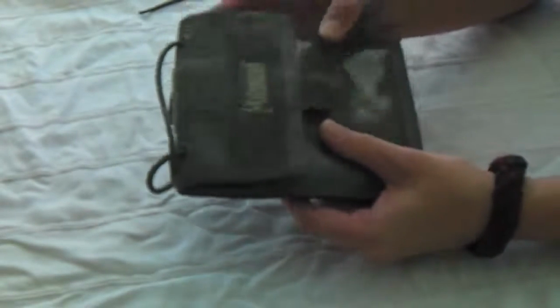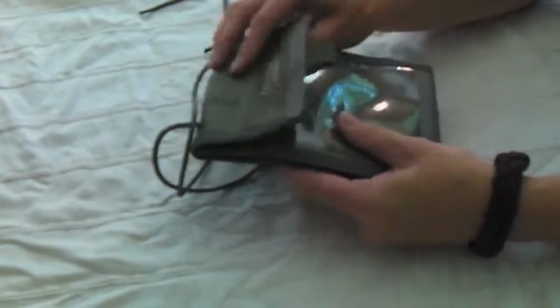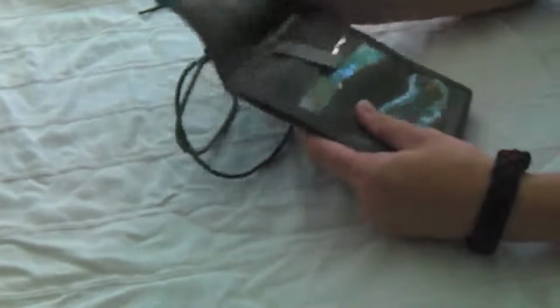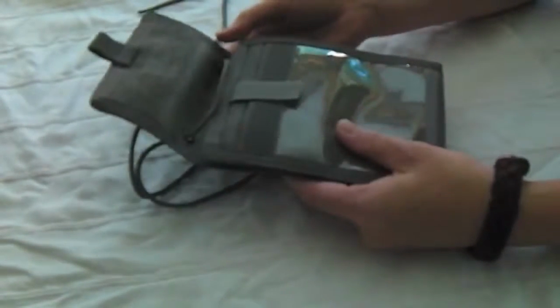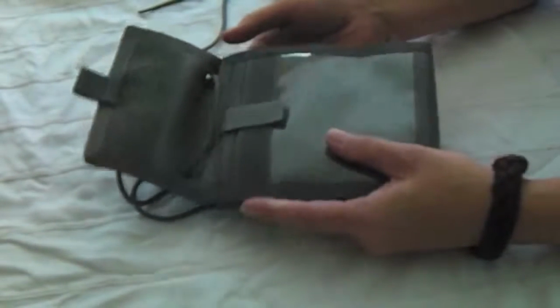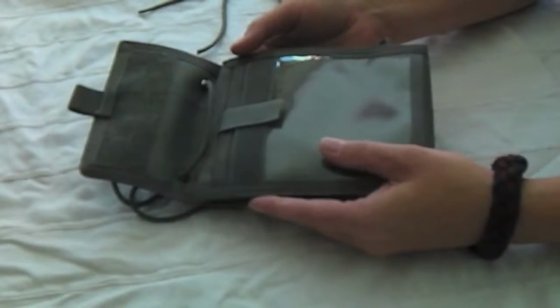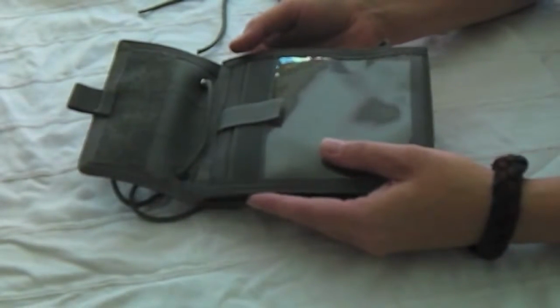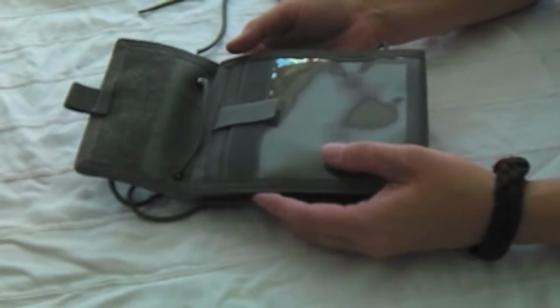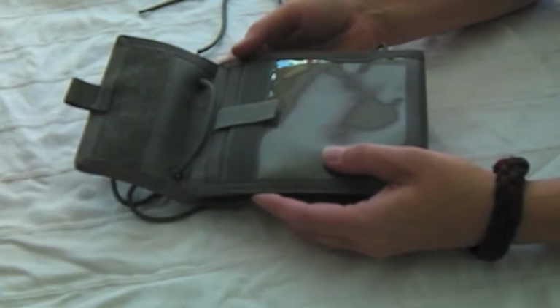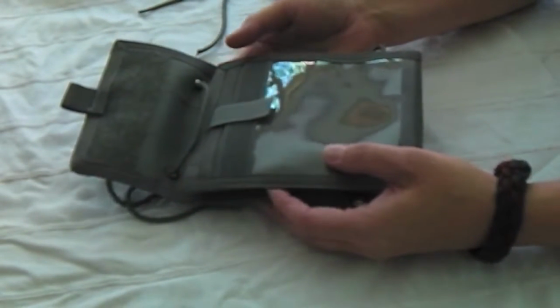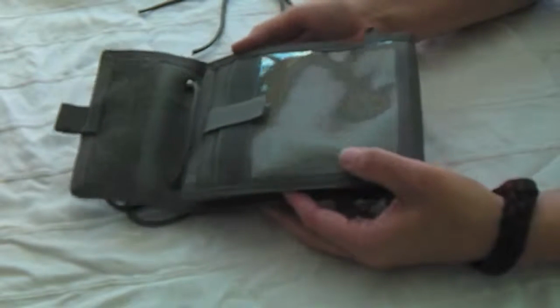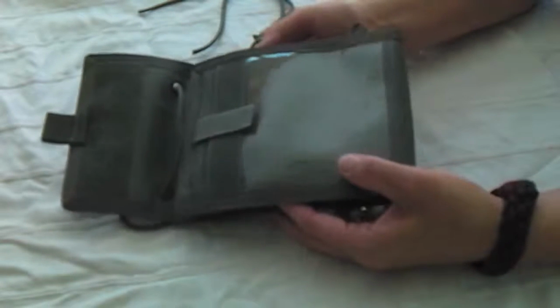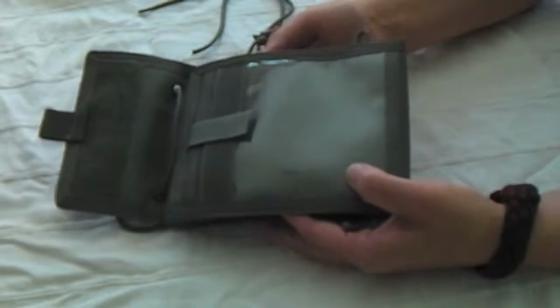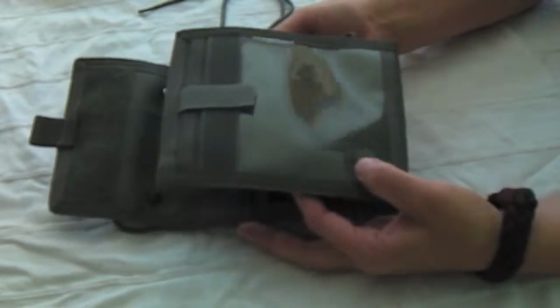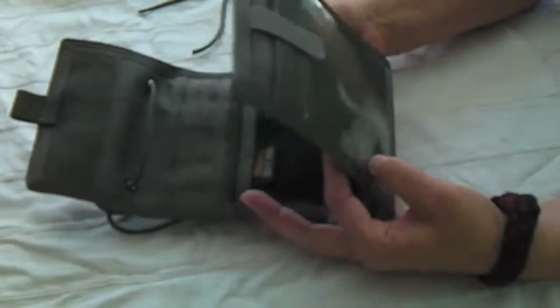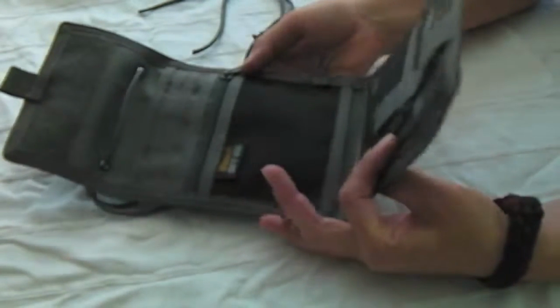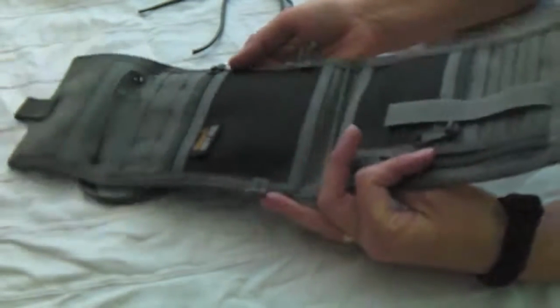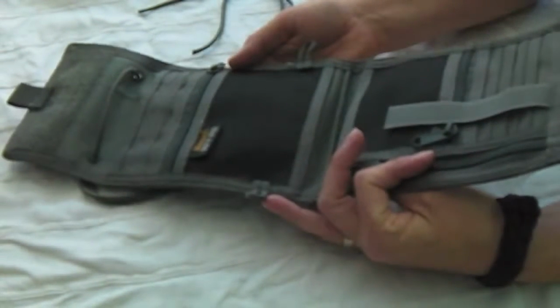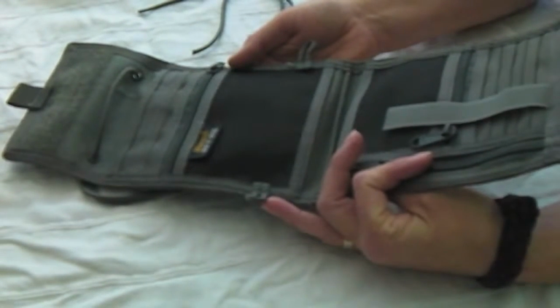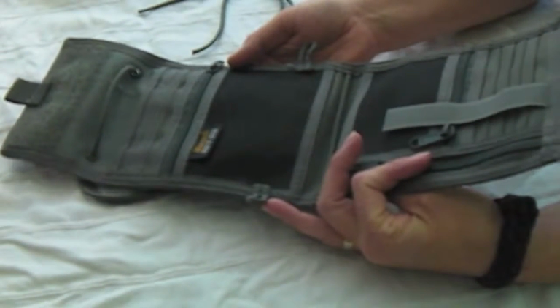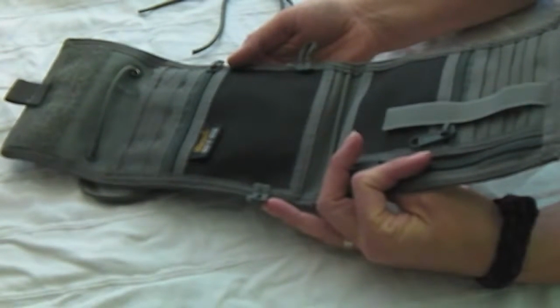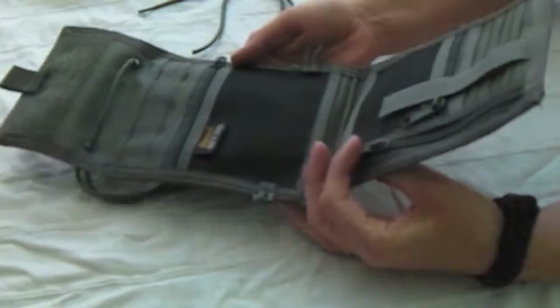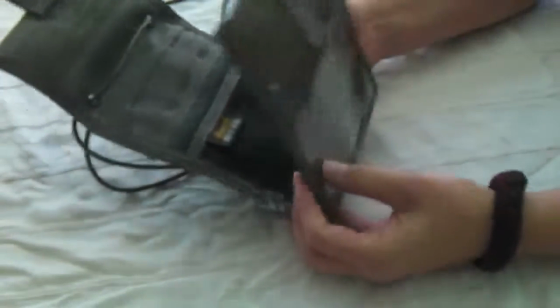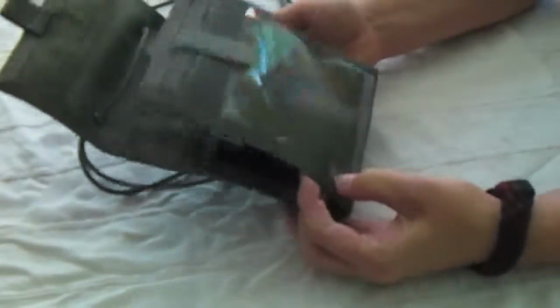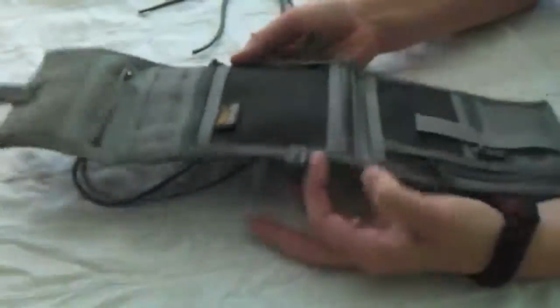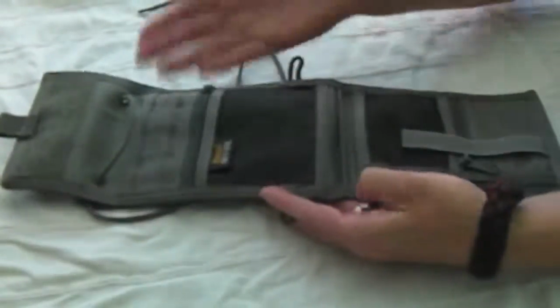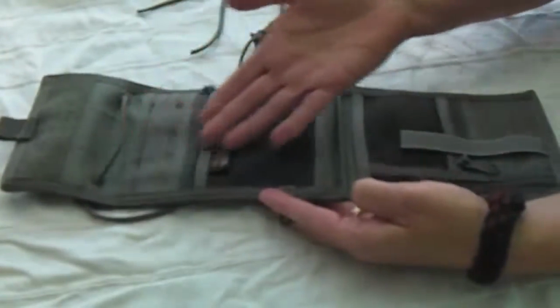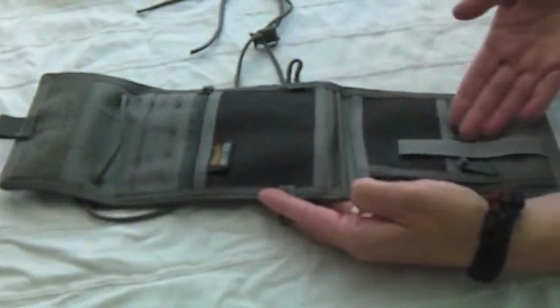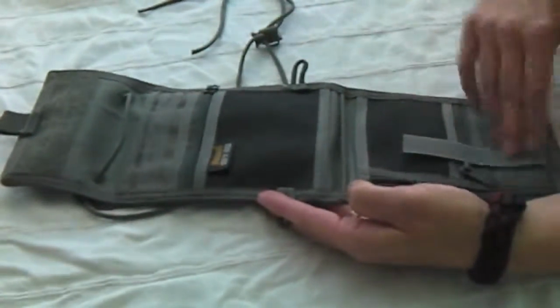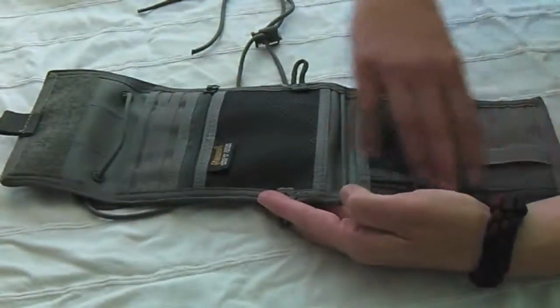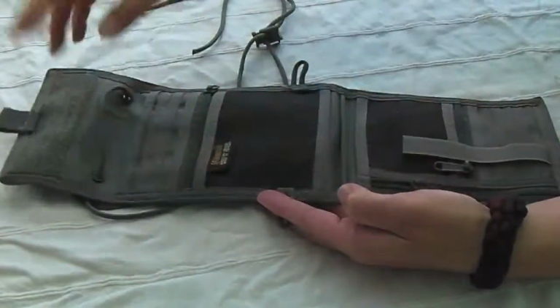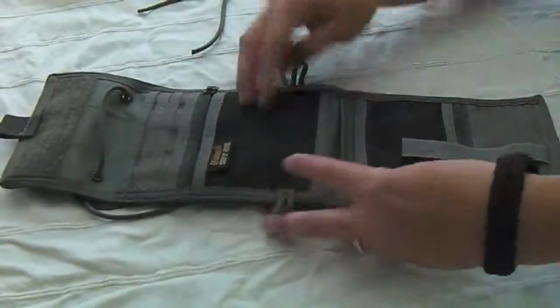The difference between the Traveler Deluxe and the regular Traveler that Maxpedition sells is the Traveler doesn't open. The Deluxe opens and shows all these new features inside.